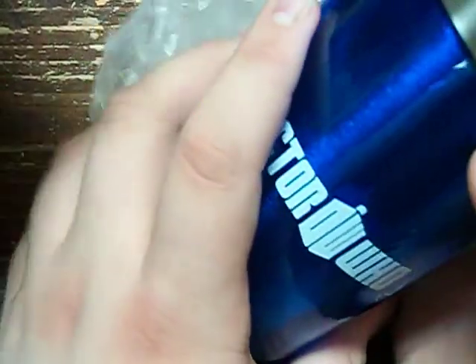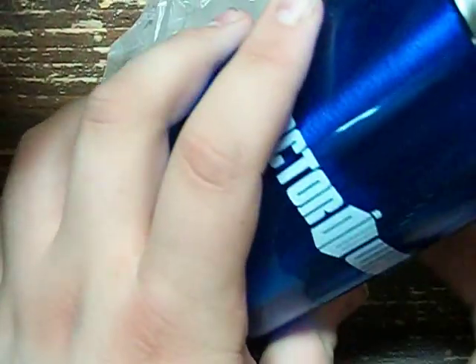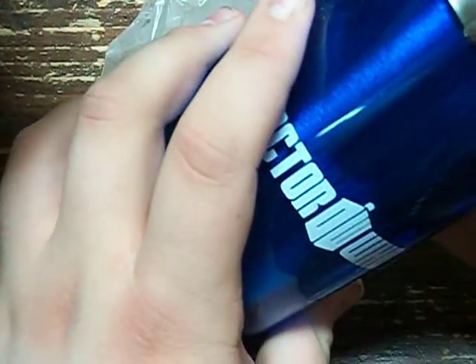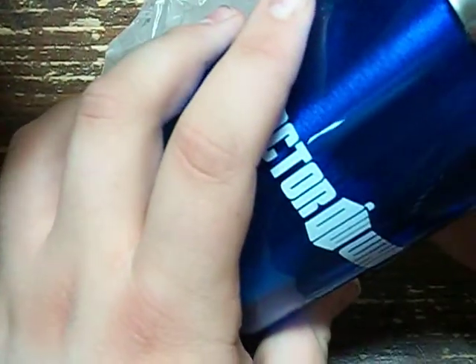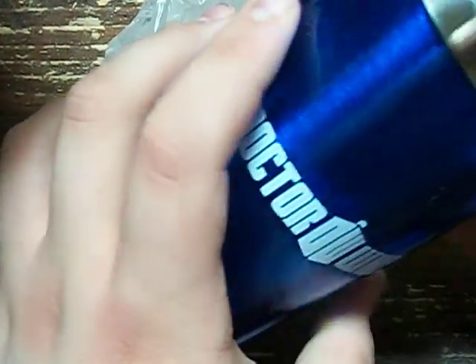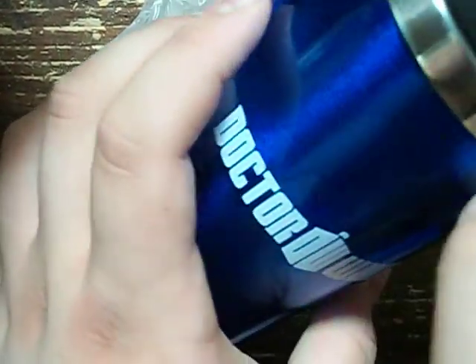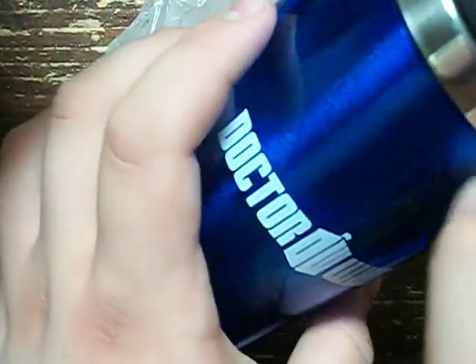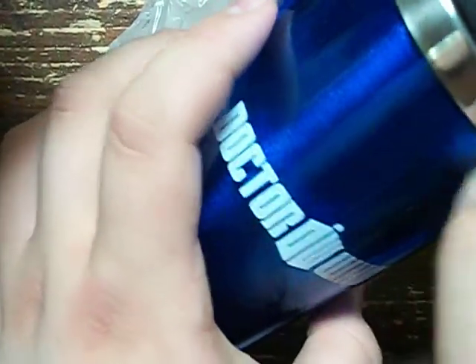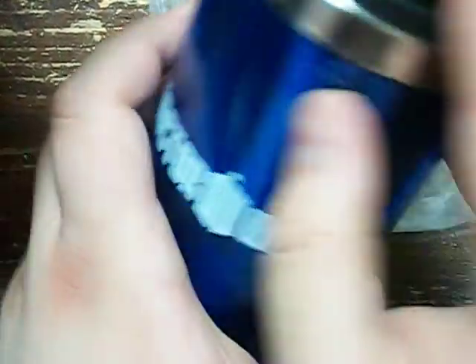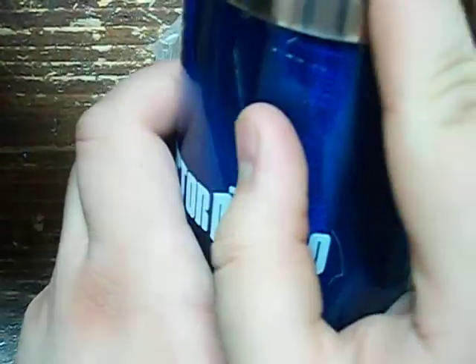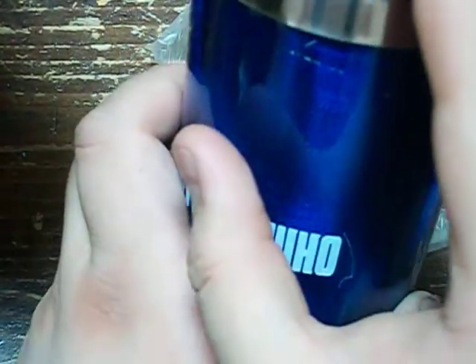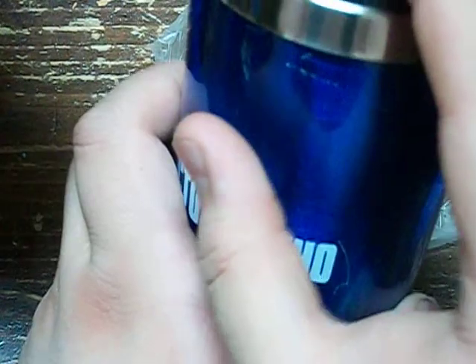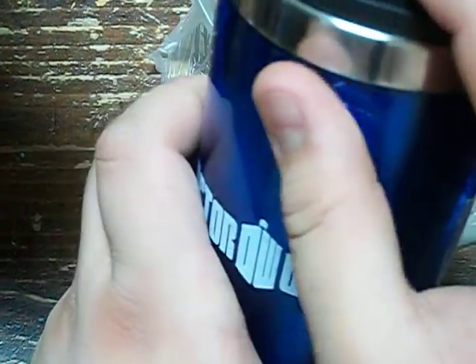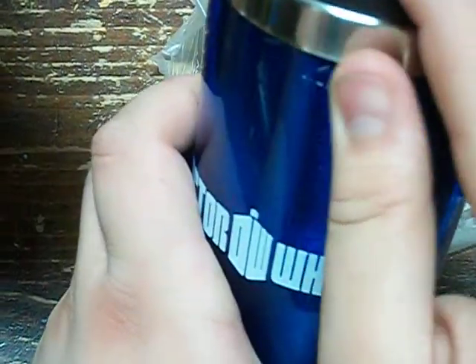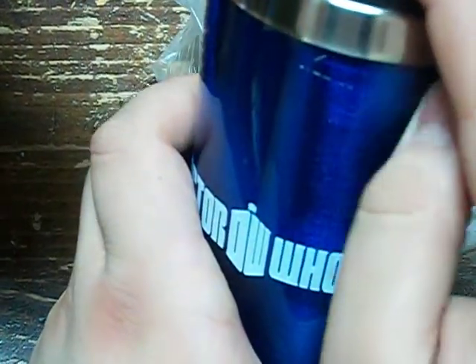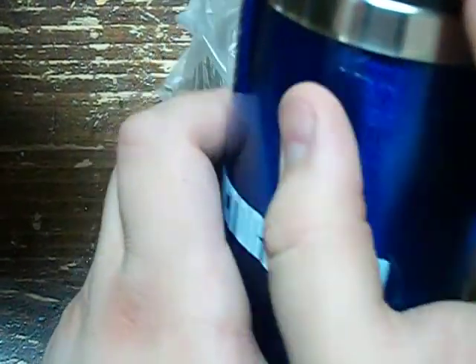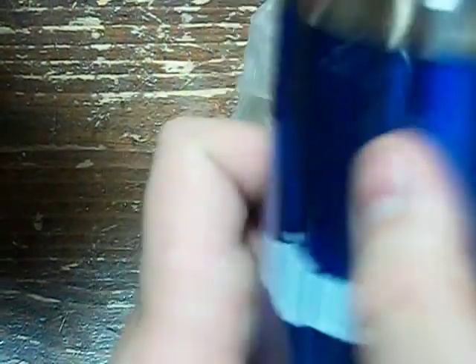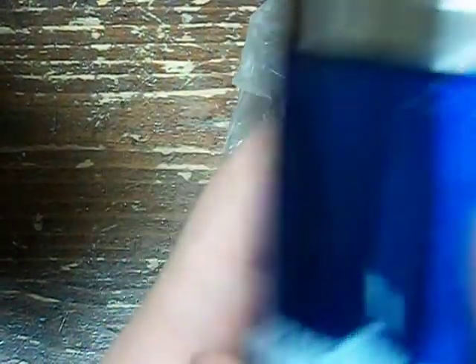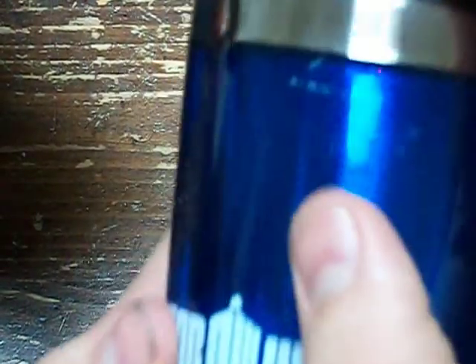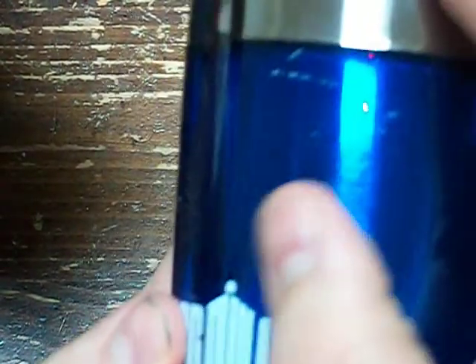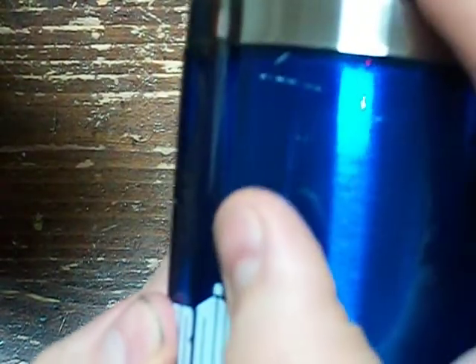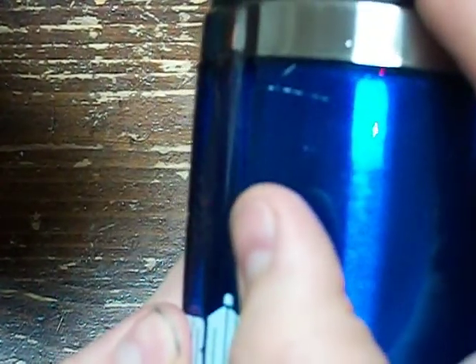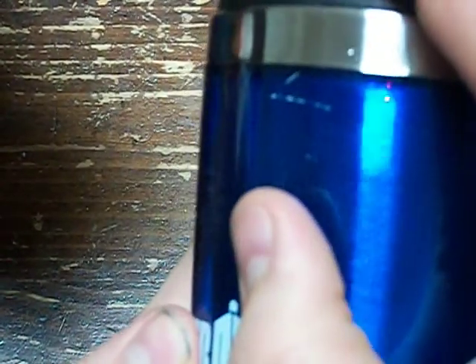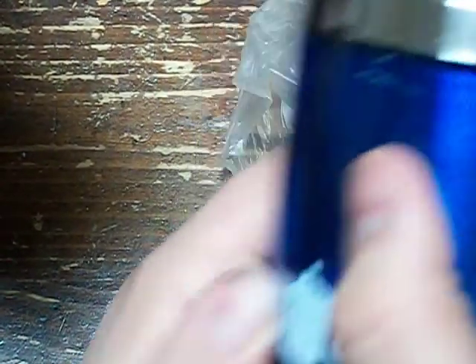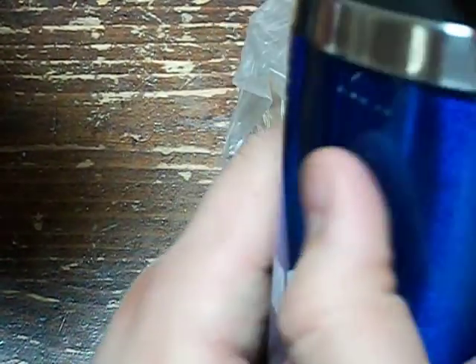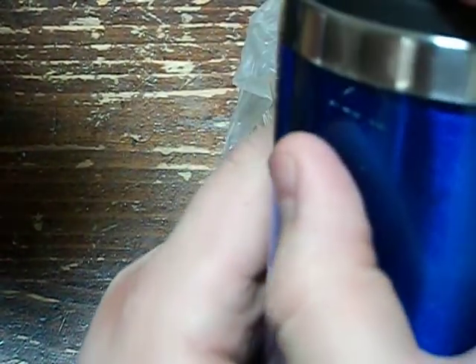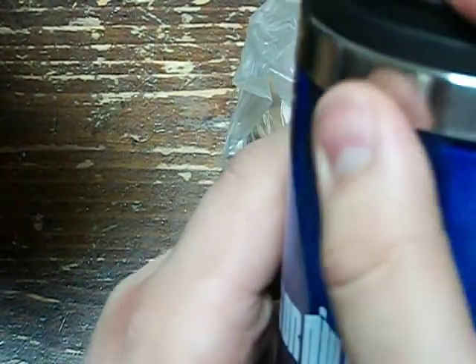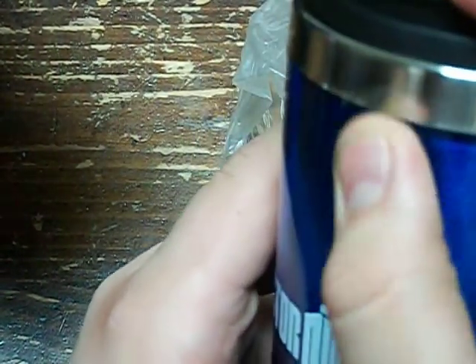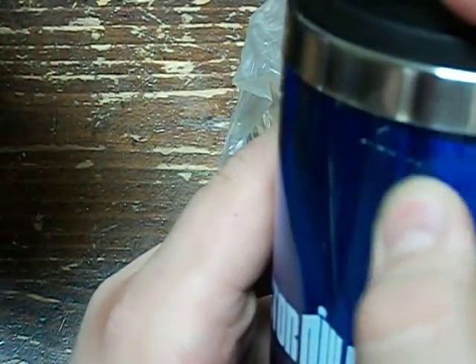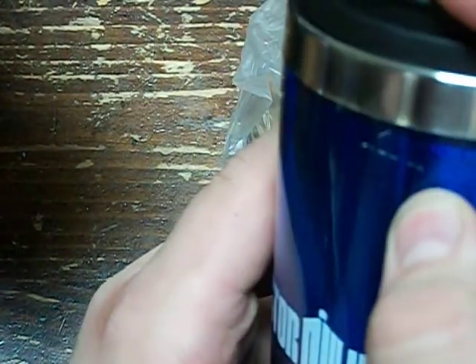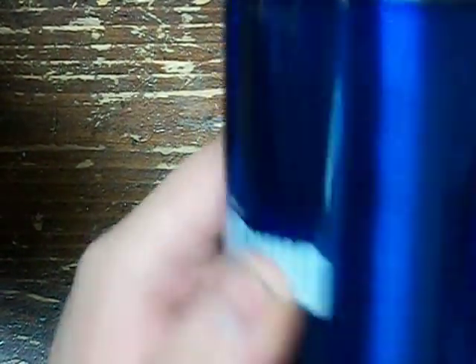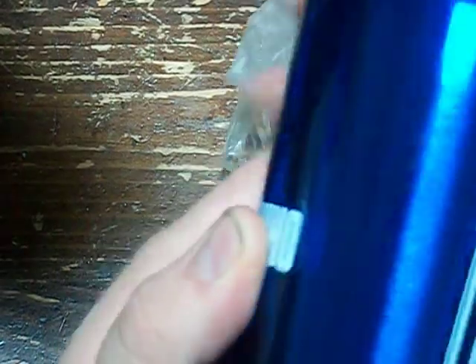Oh, it's scratched. See right here — it's a scratch. But oh well.